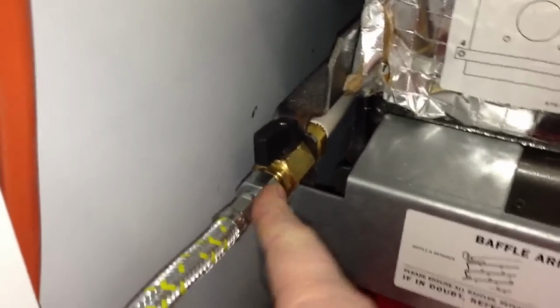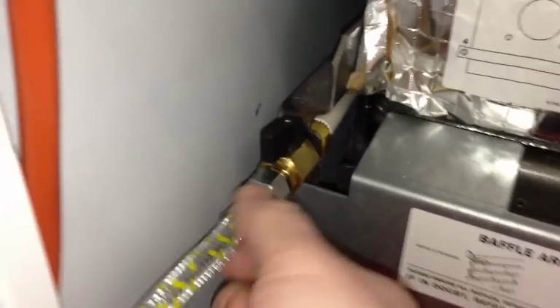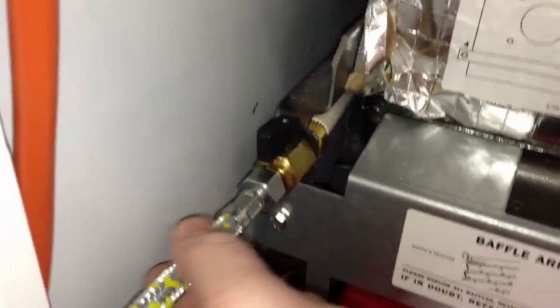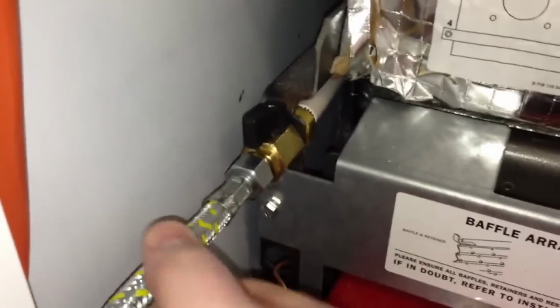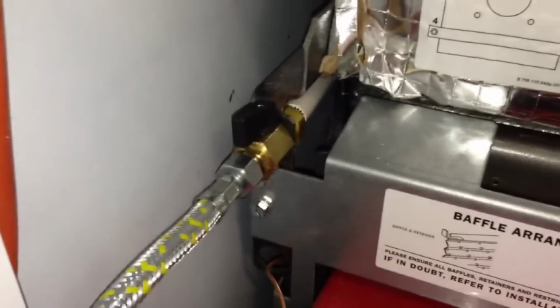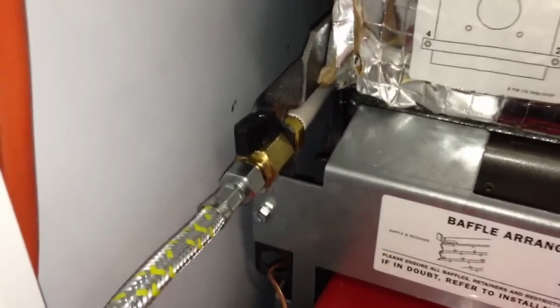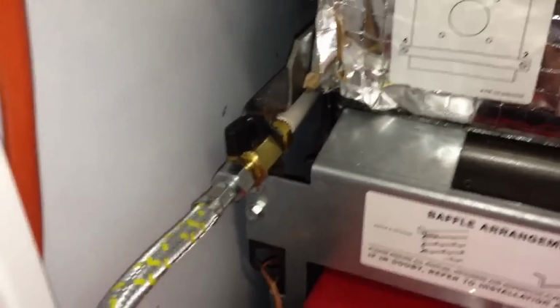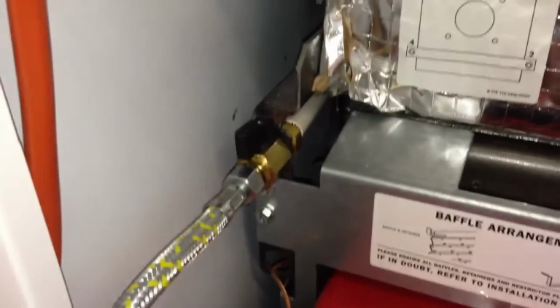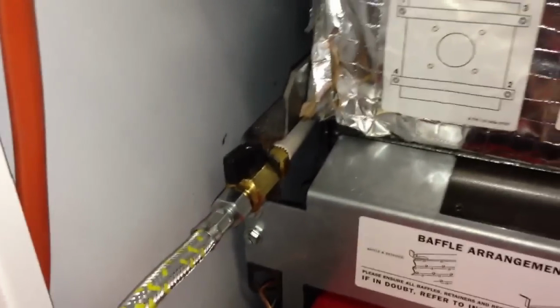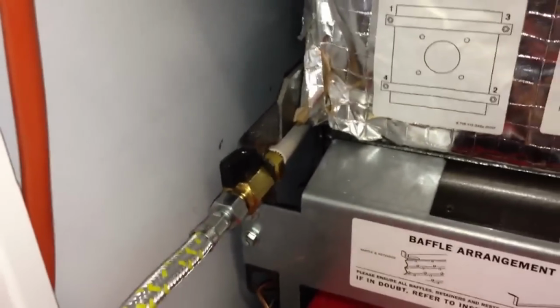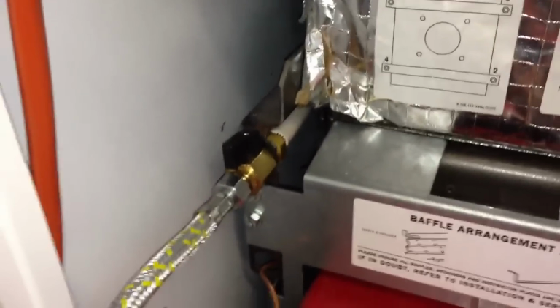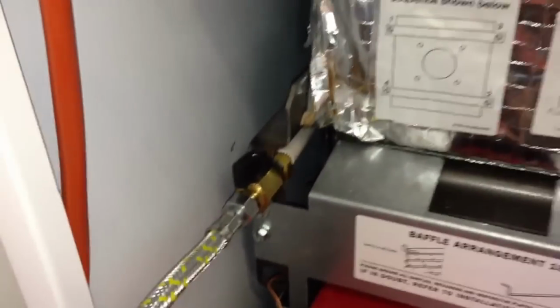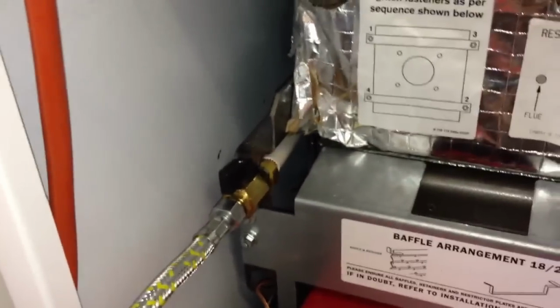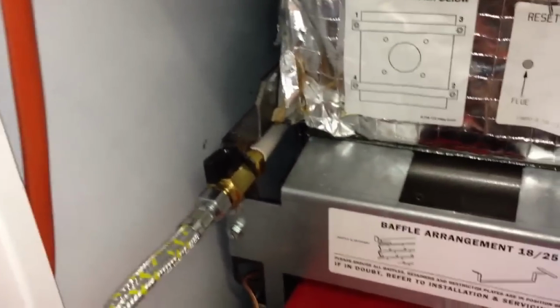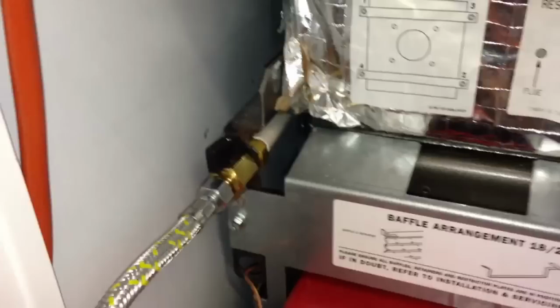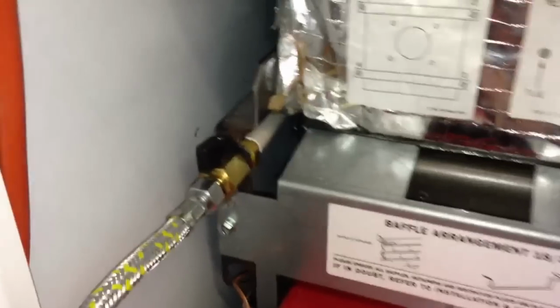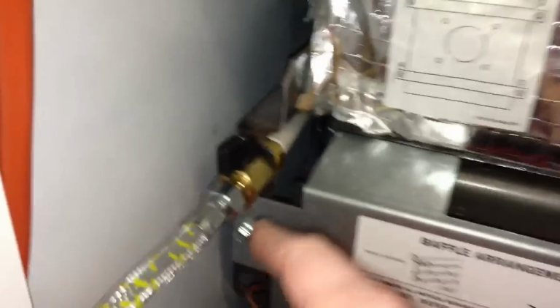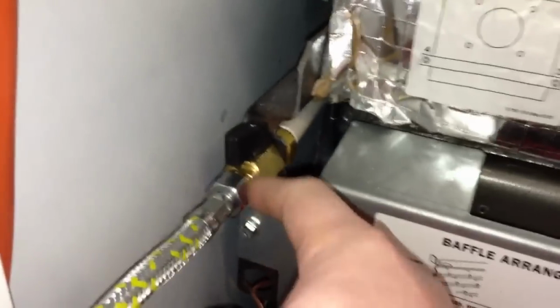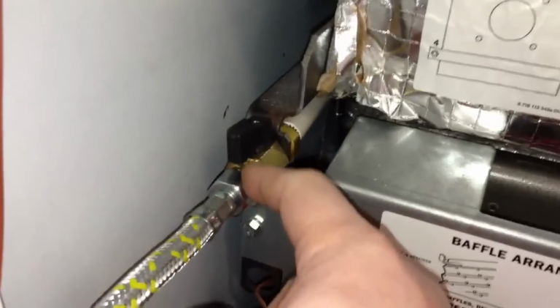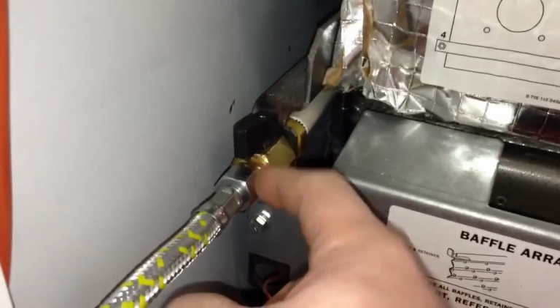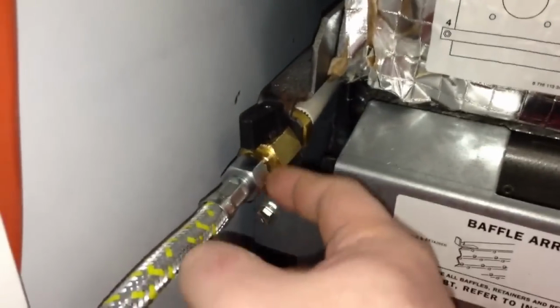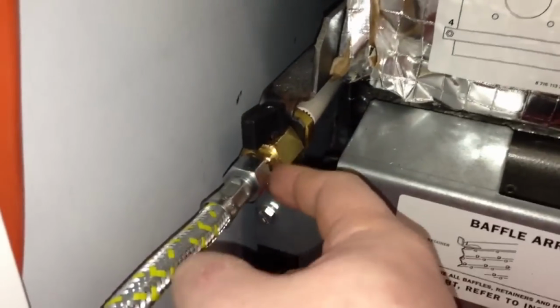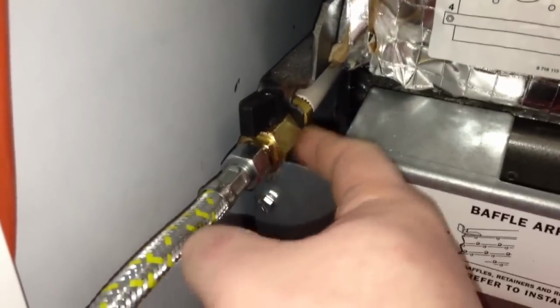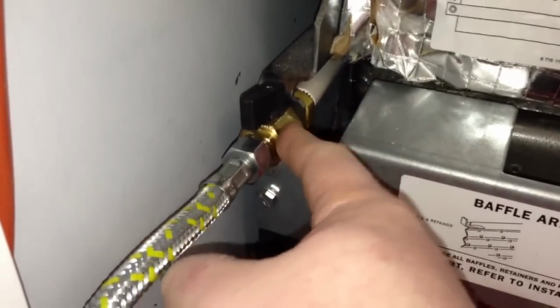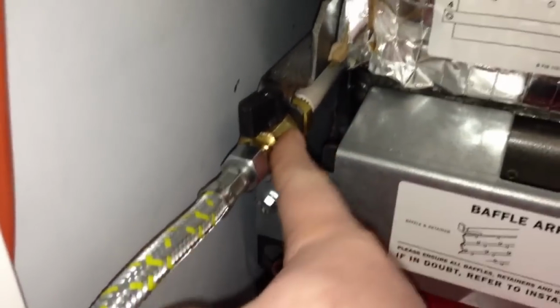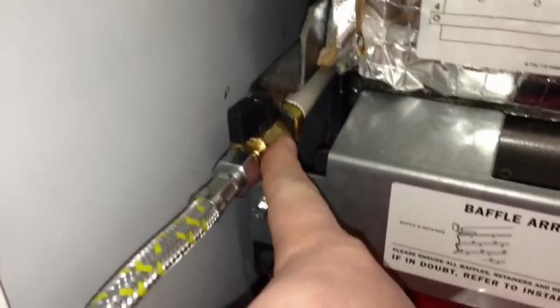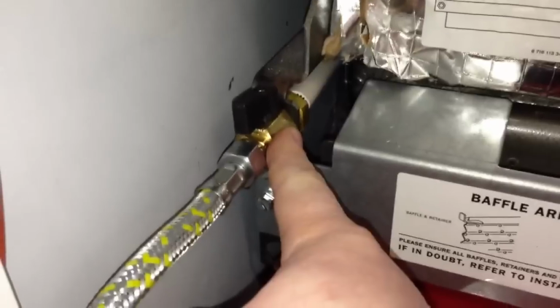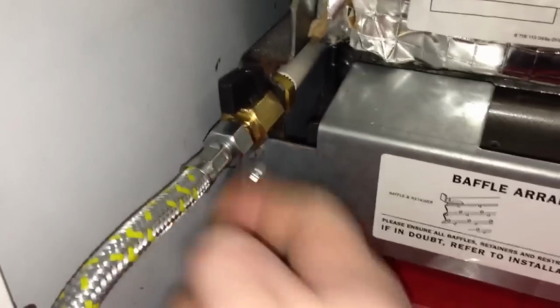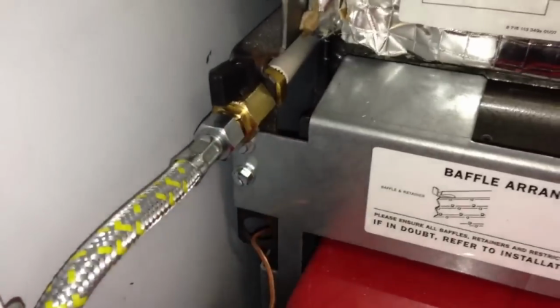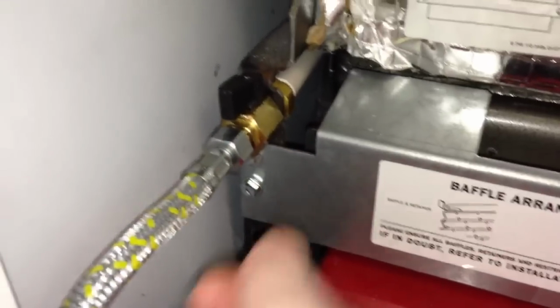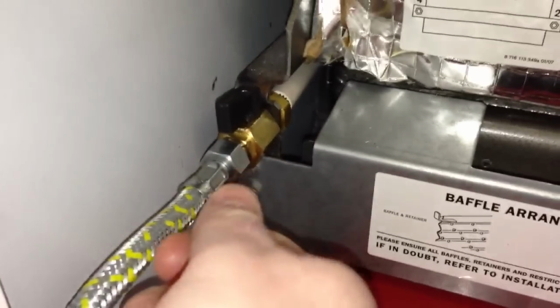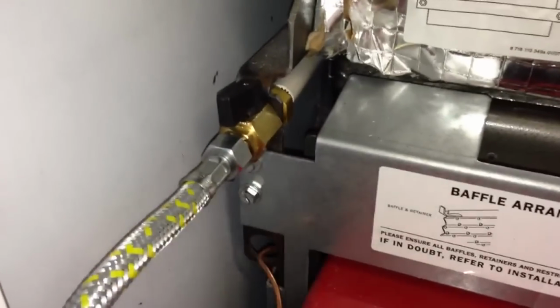Once this pipe is removed we then get a length of hose and you connect the hose onto the brass part here, and that pushes on.